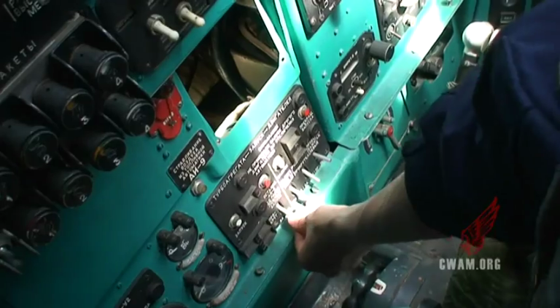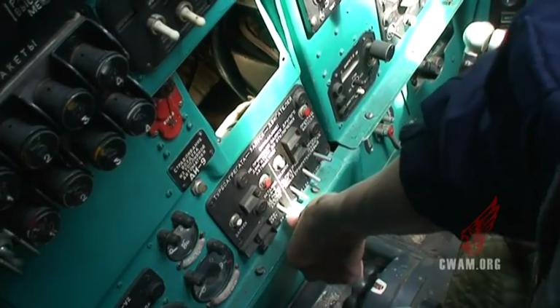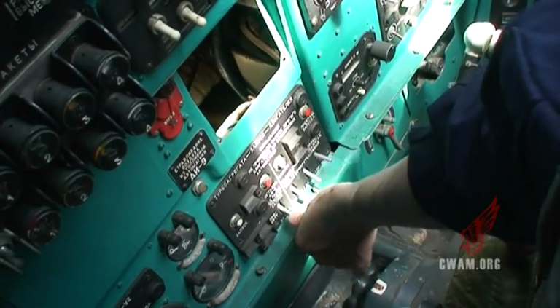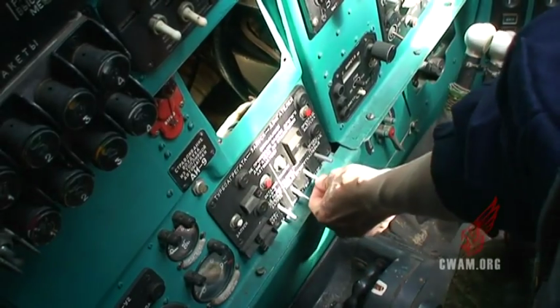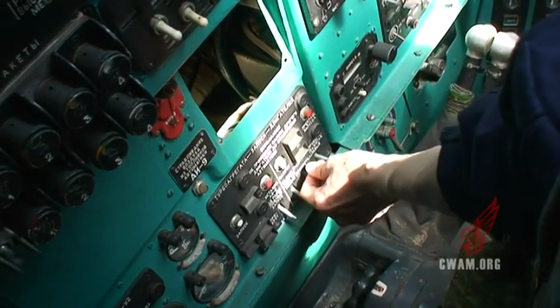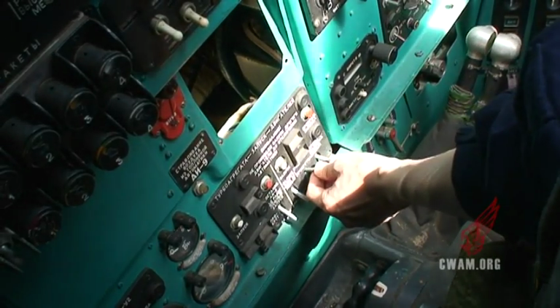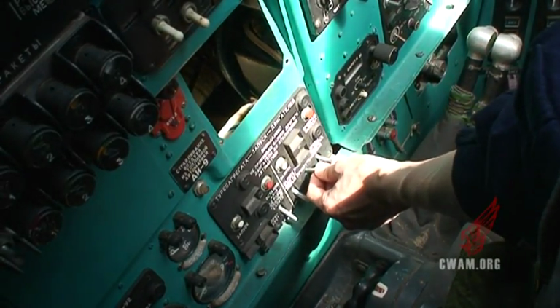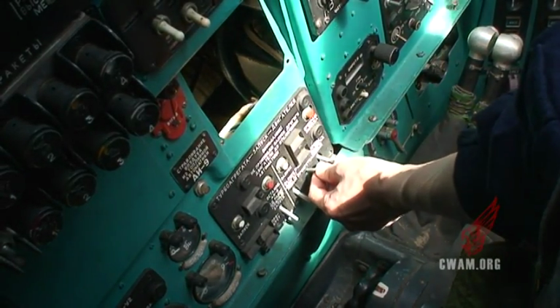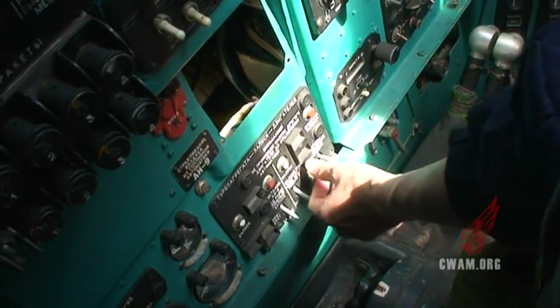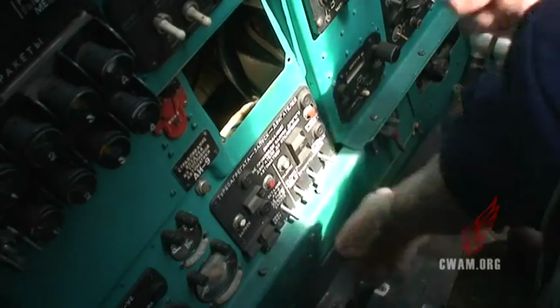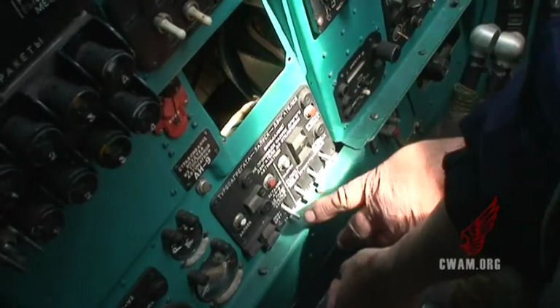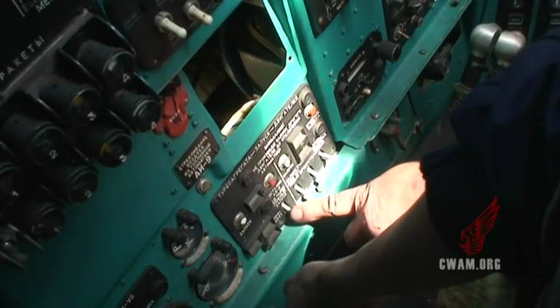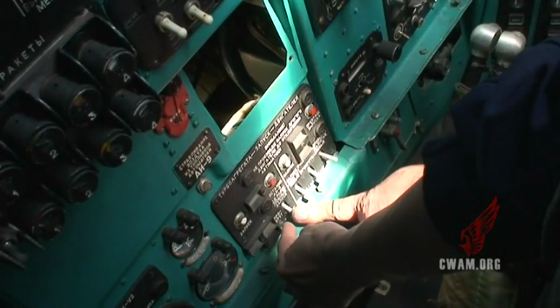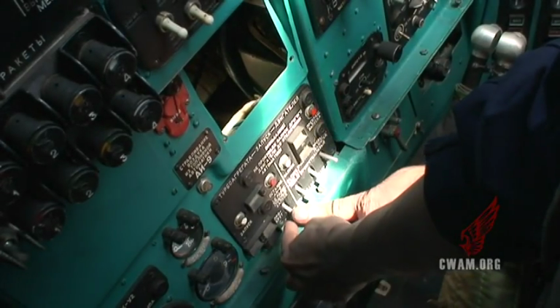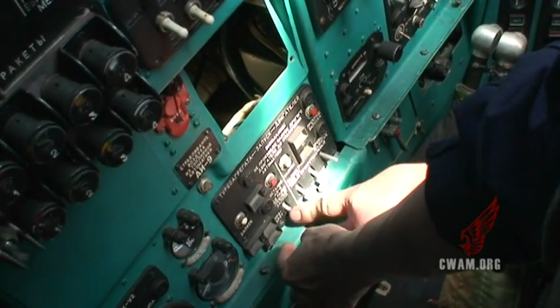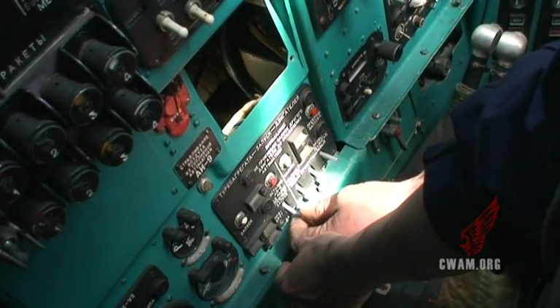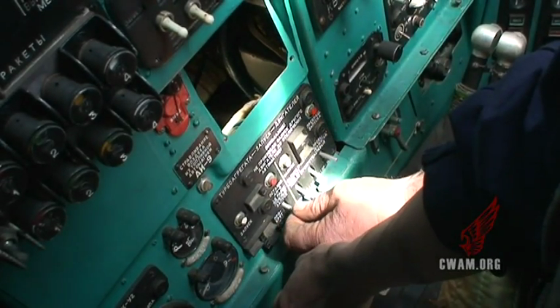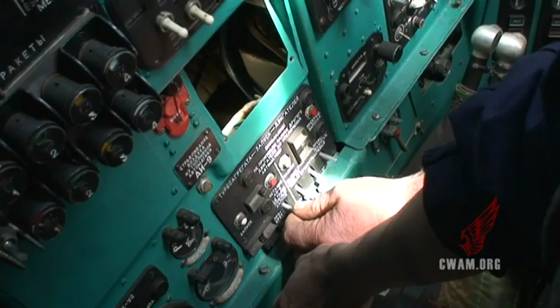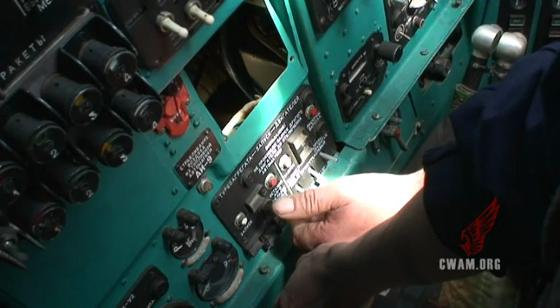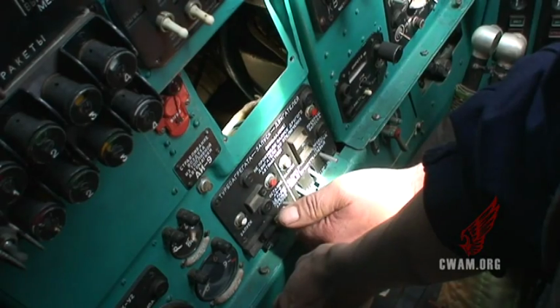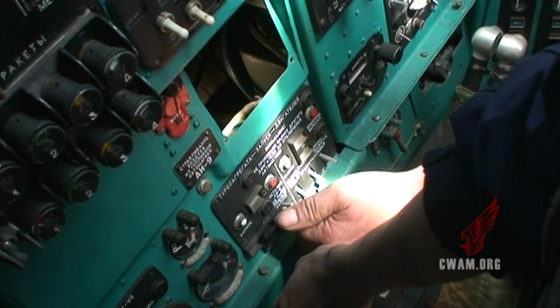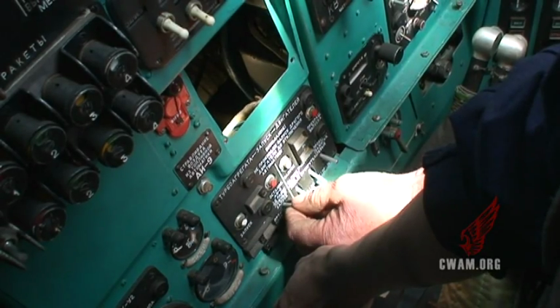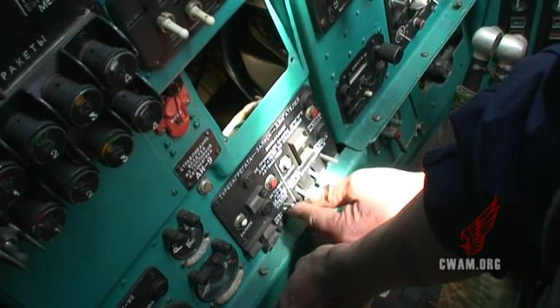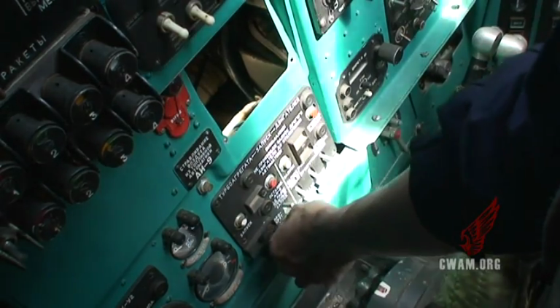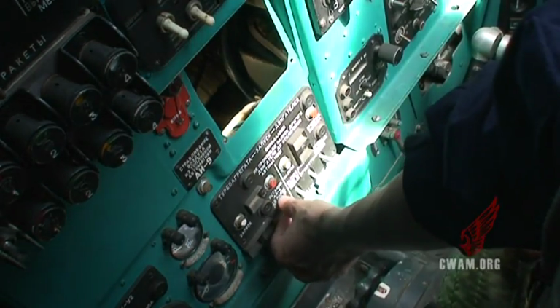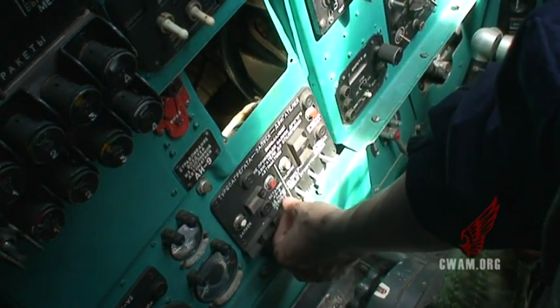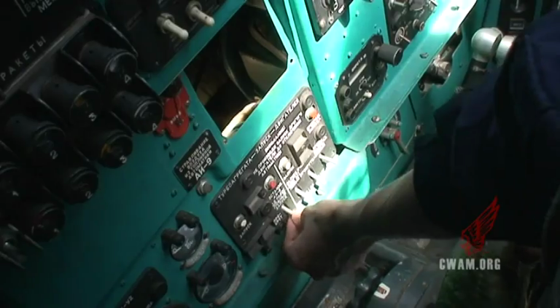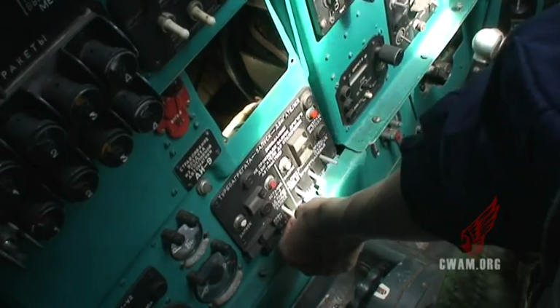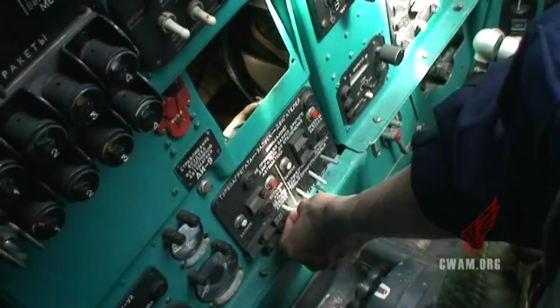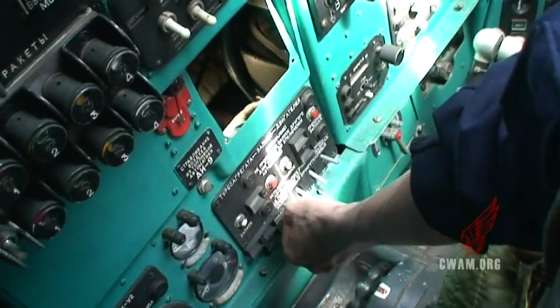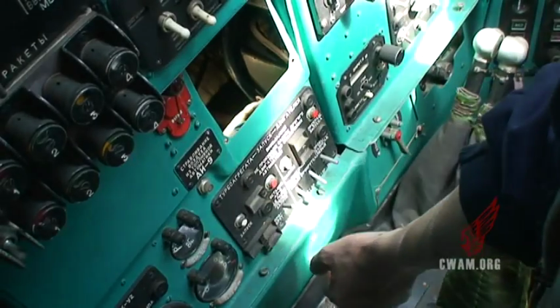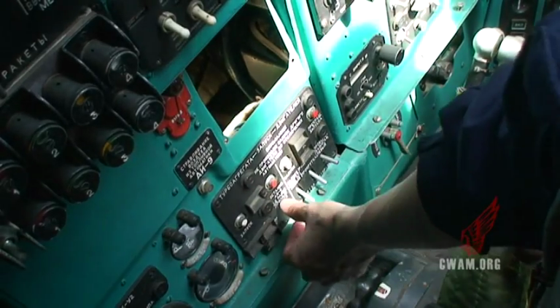Neutral, starting. No, no — not correct. Start. The running. Running. And running plus fuel. So: start, running, and then running plus fuel.